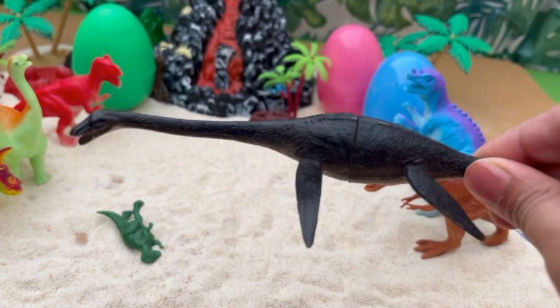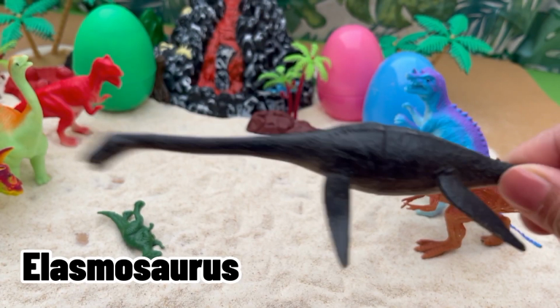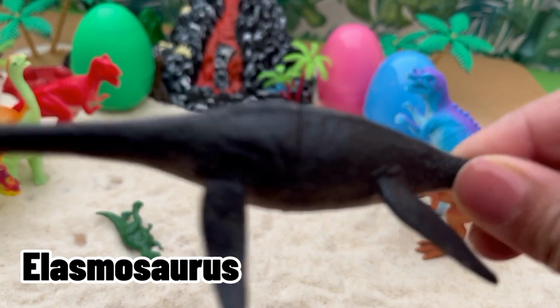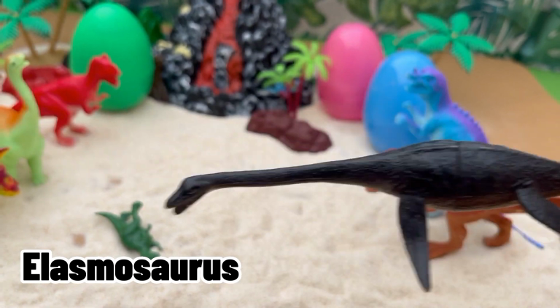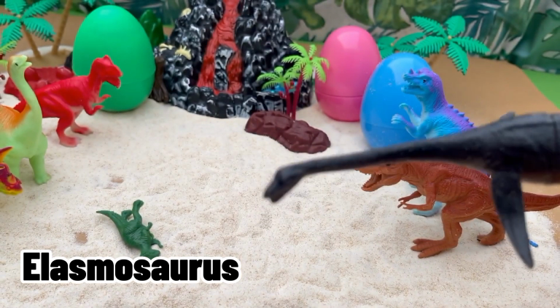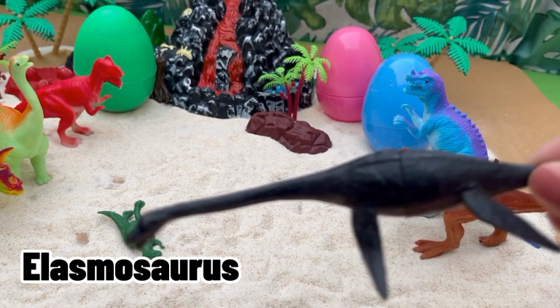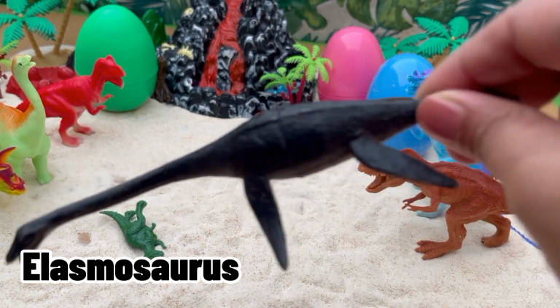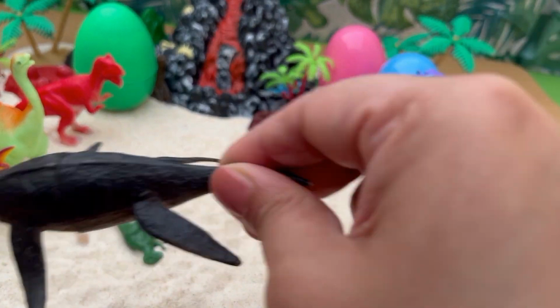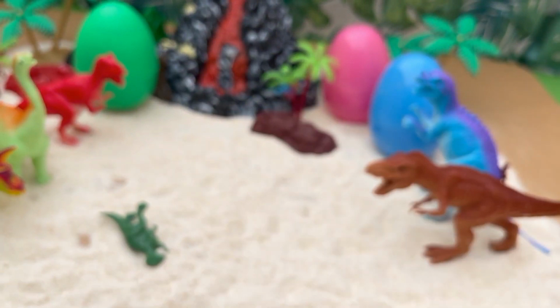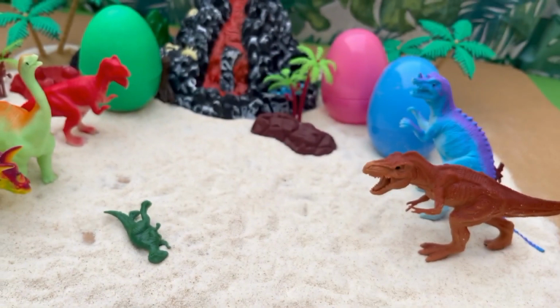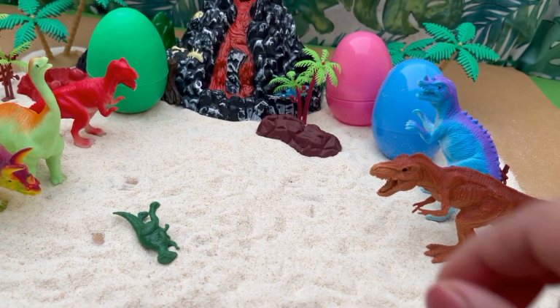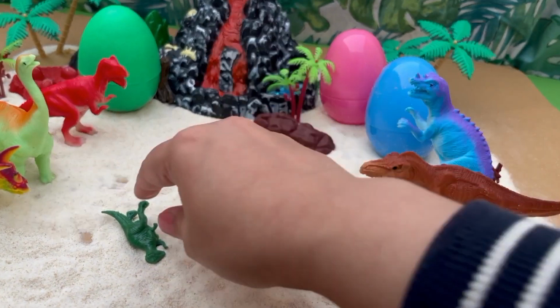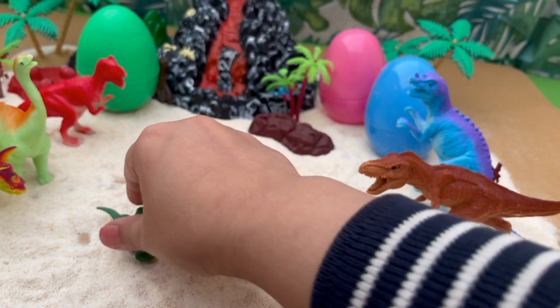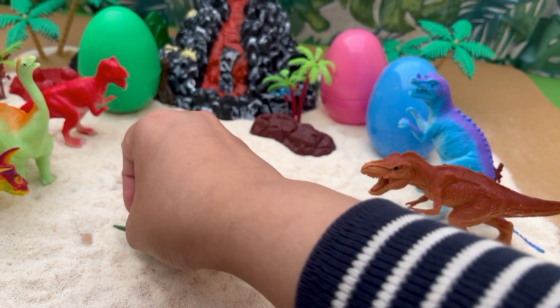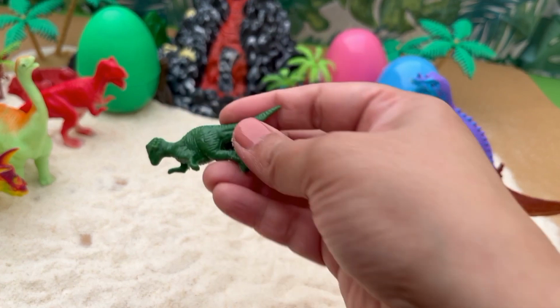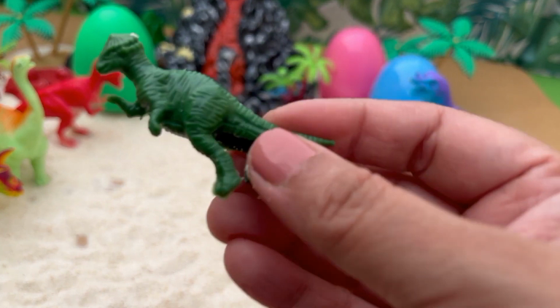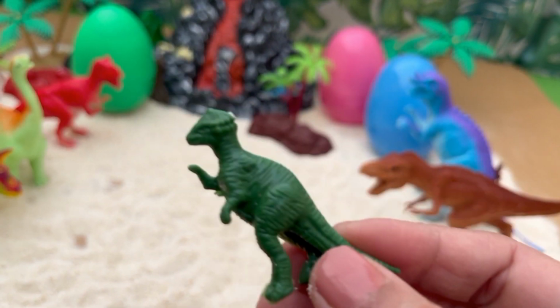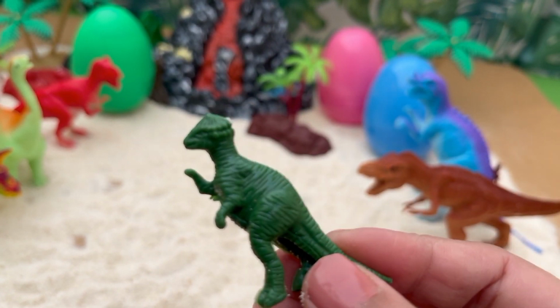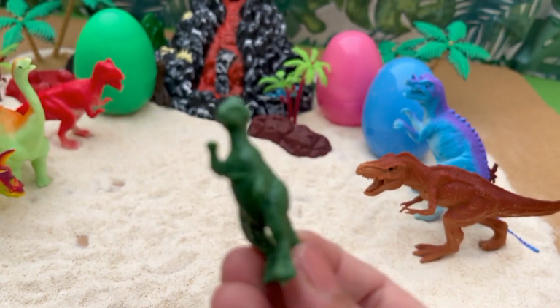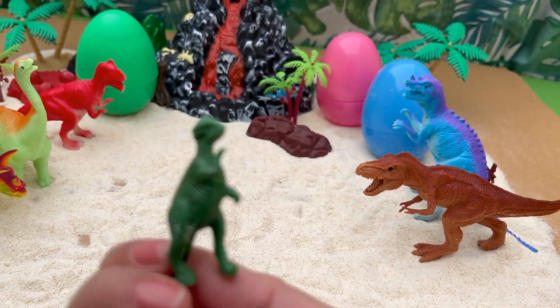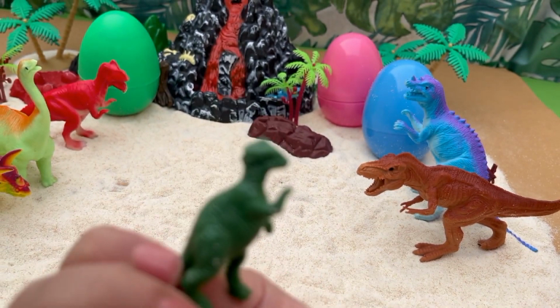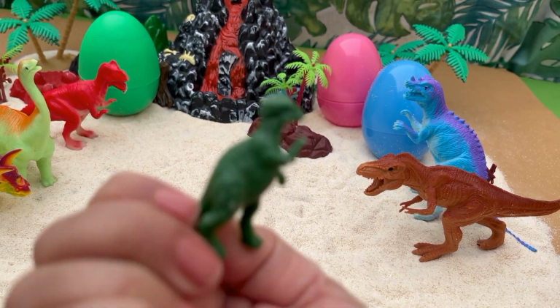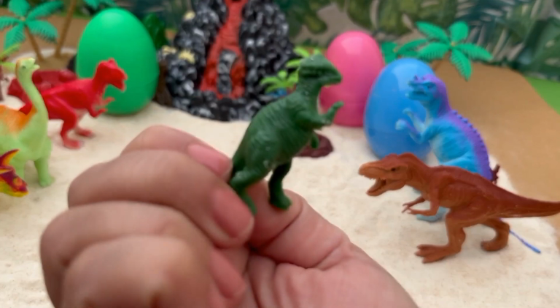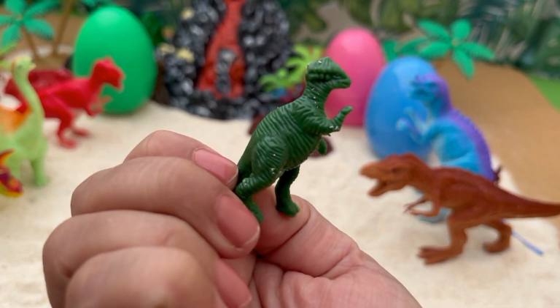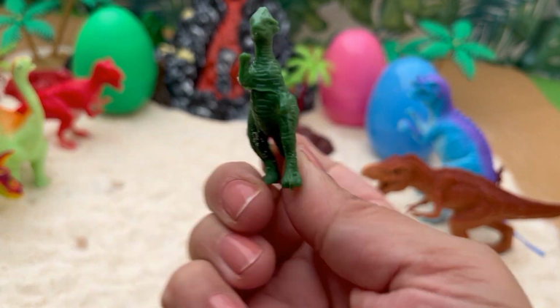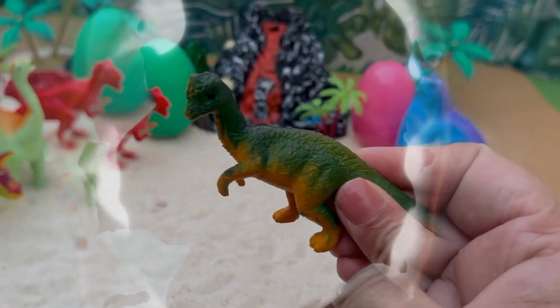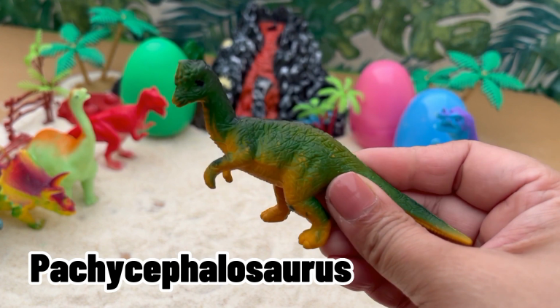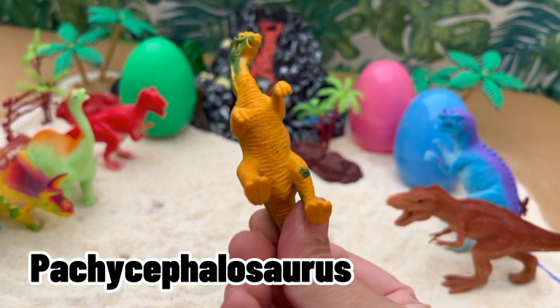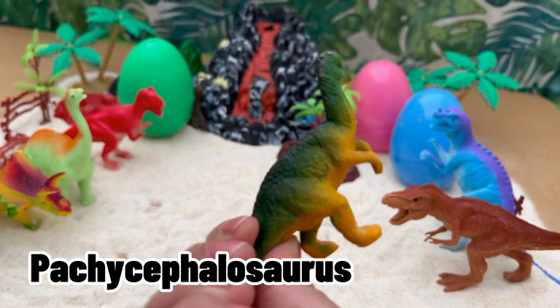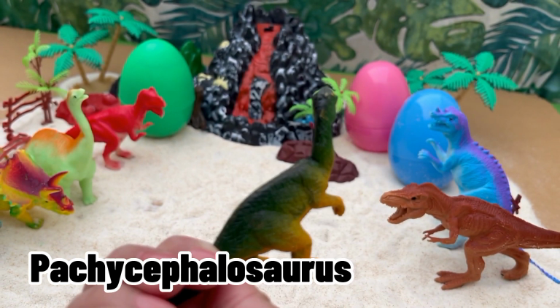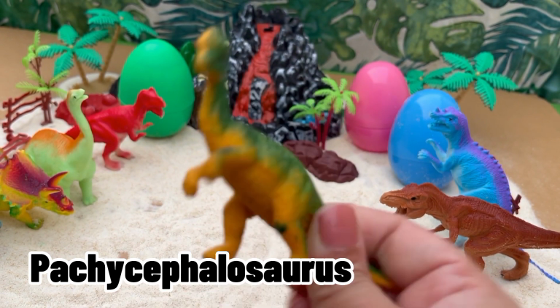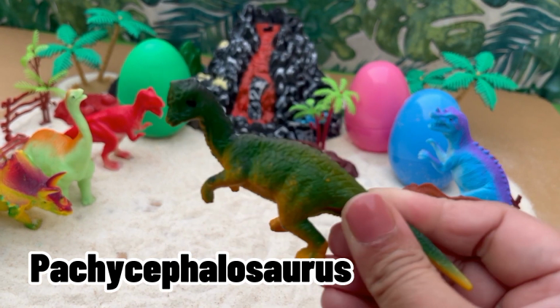Look, we have a swimming dinosaur, a Plesiosaurus. Wow, a Pachycephalosaurus!